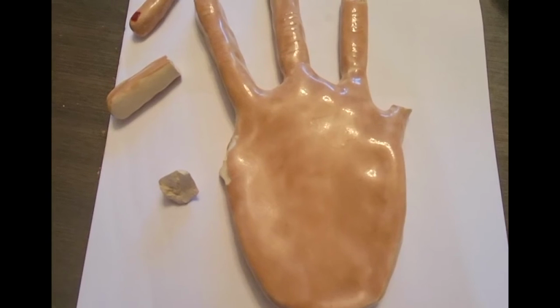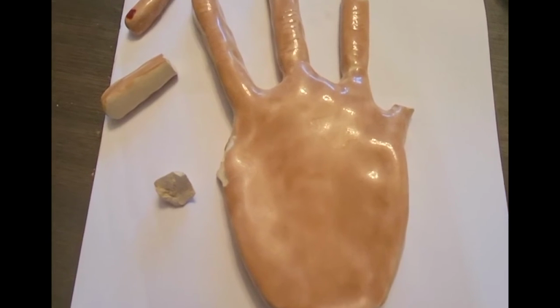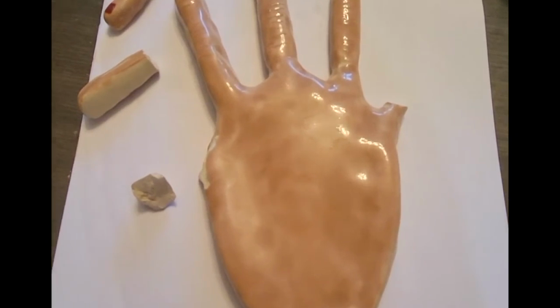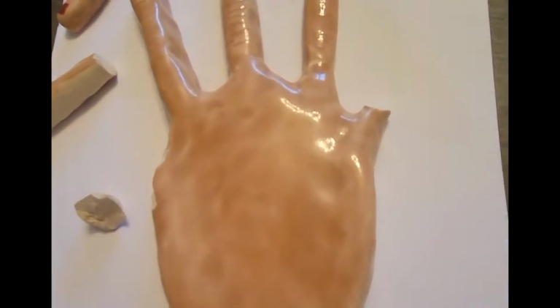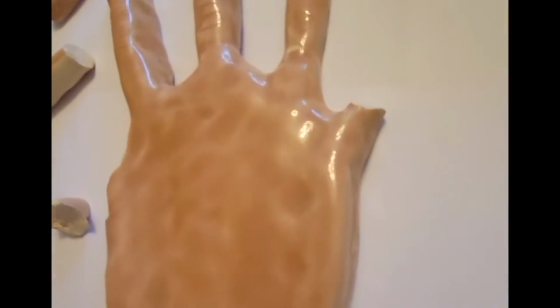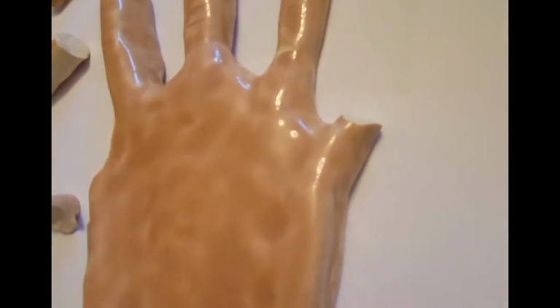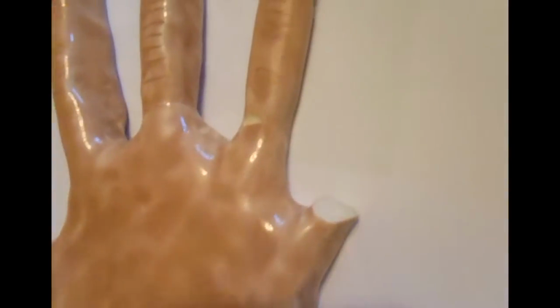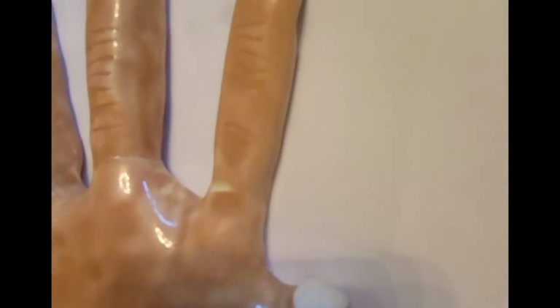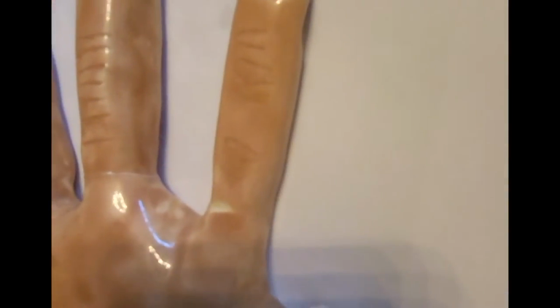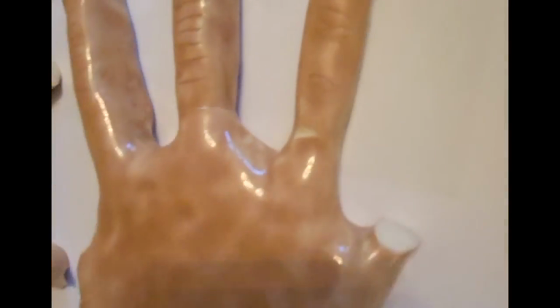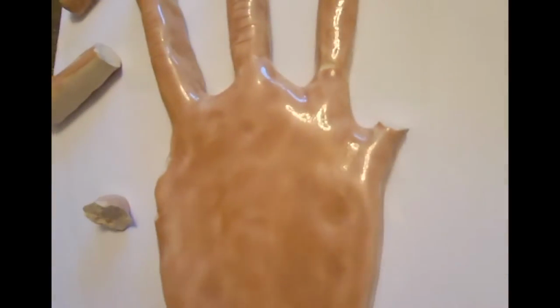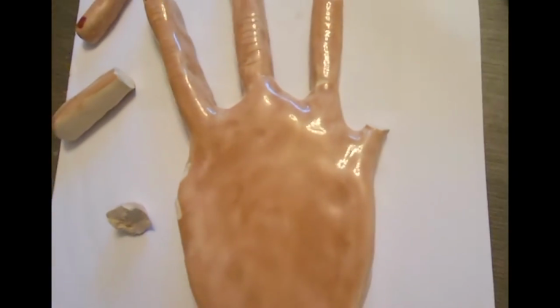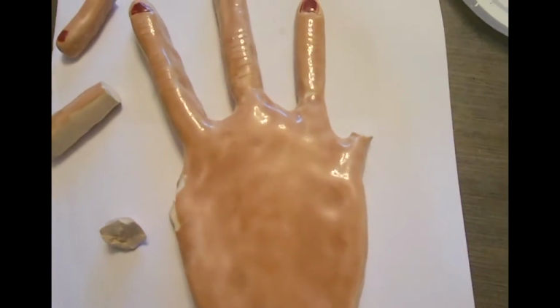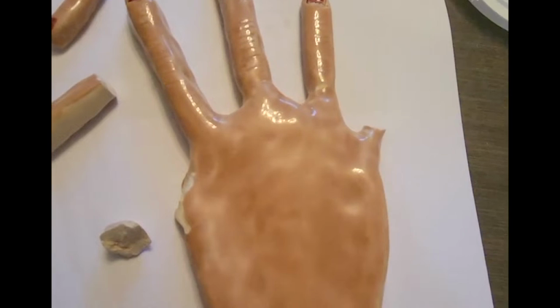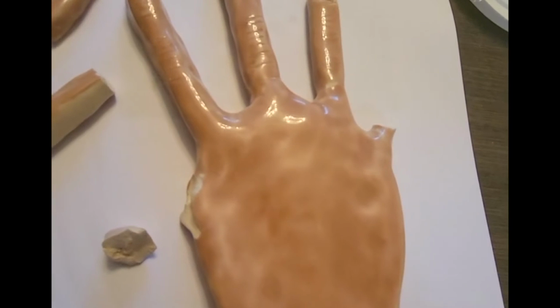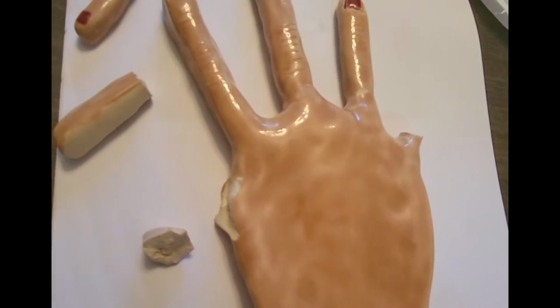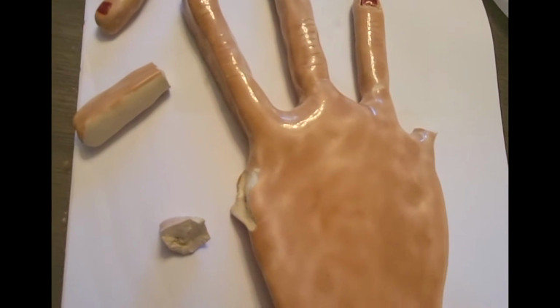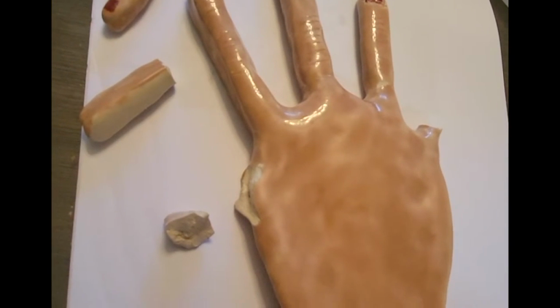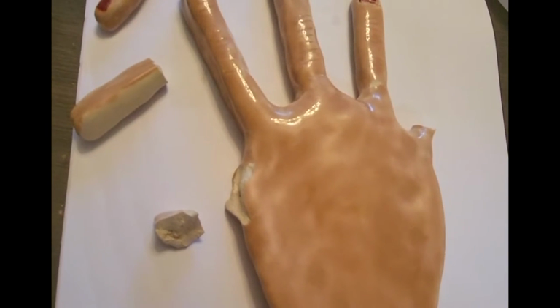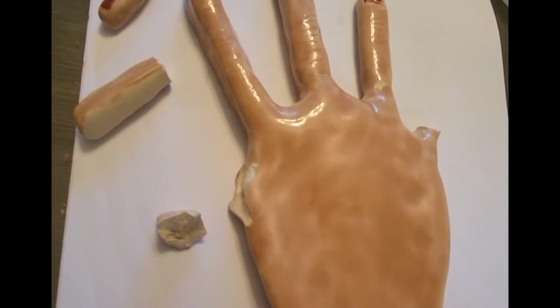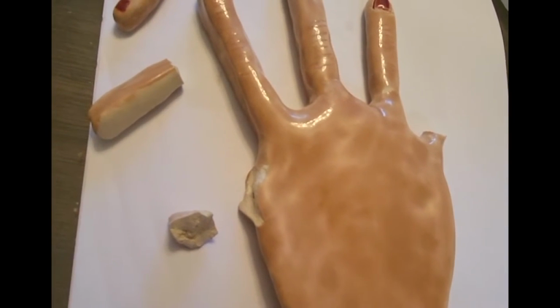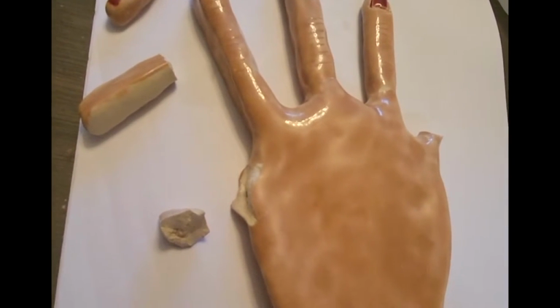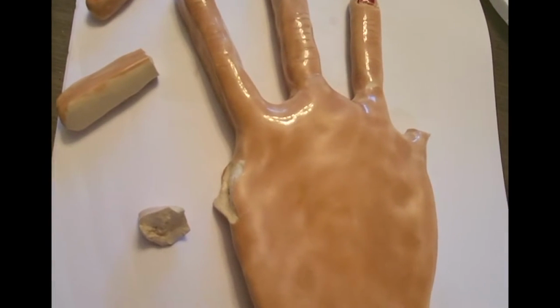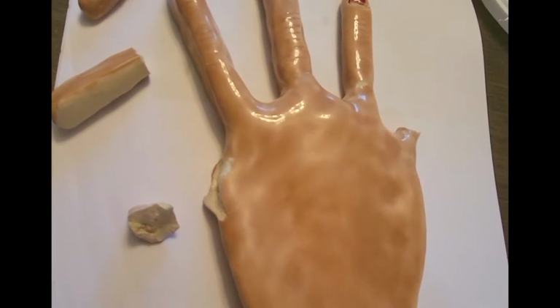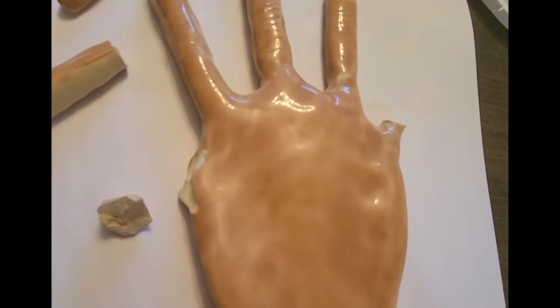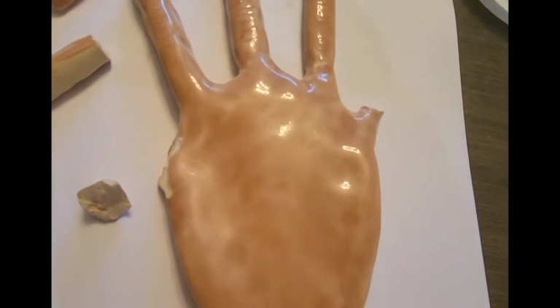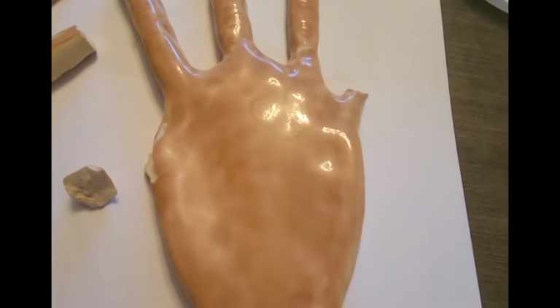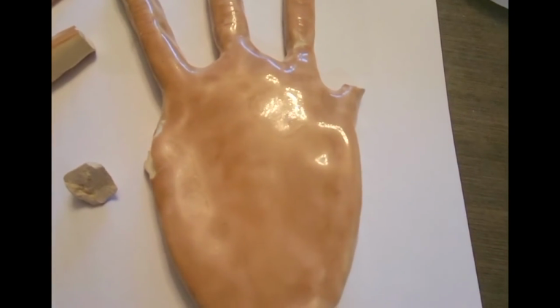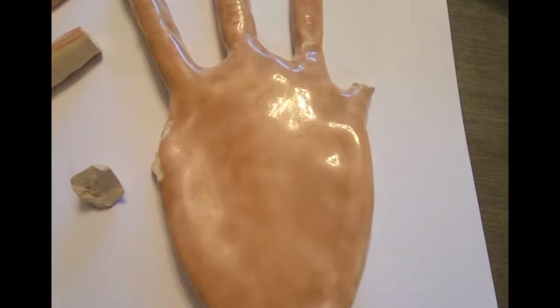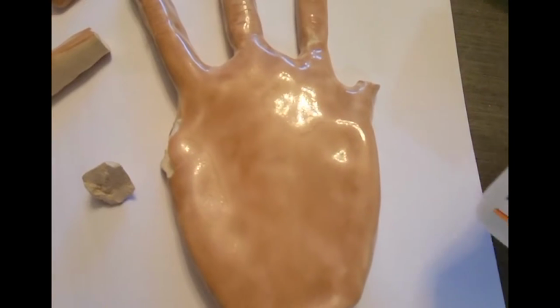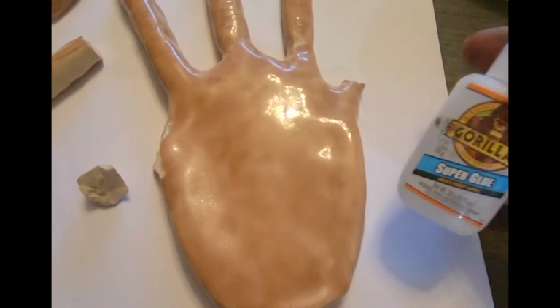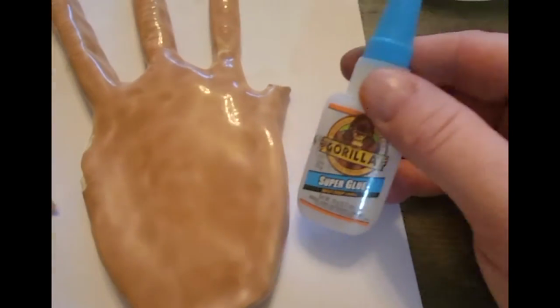I'm going to fix up my son's little ceramic hand that fell off his counter and broke into a whole bunch of pieces. The main thing is I collected all the pieces. I'm going to use this super glue here.